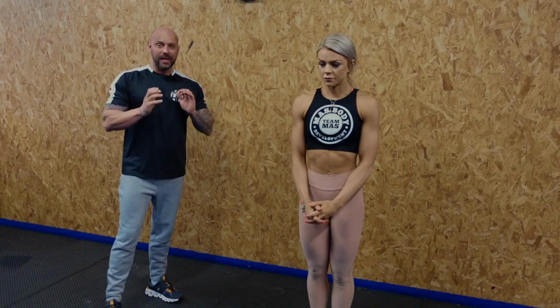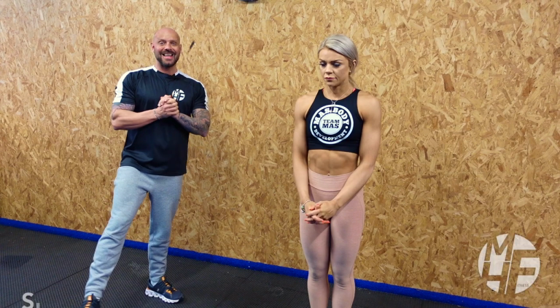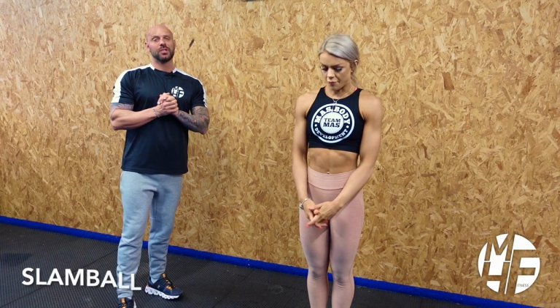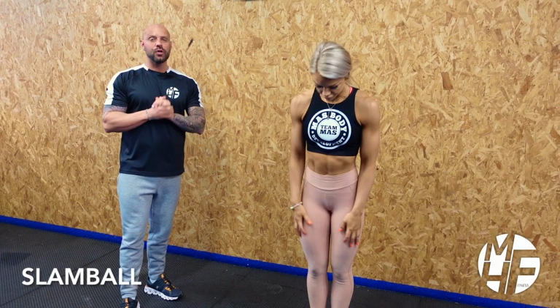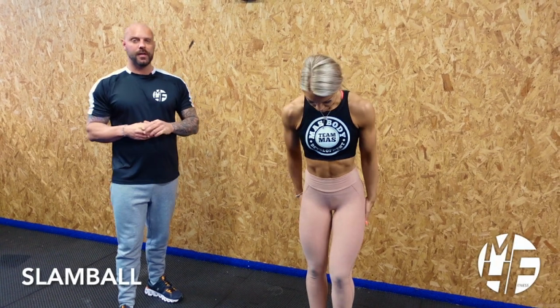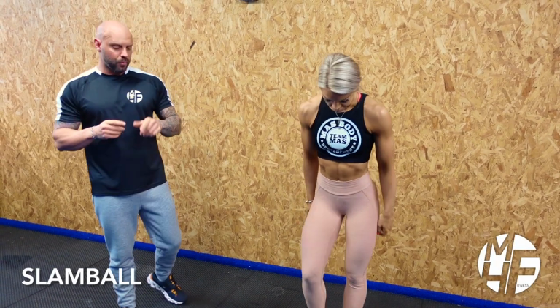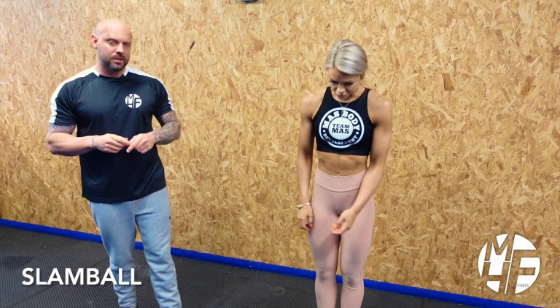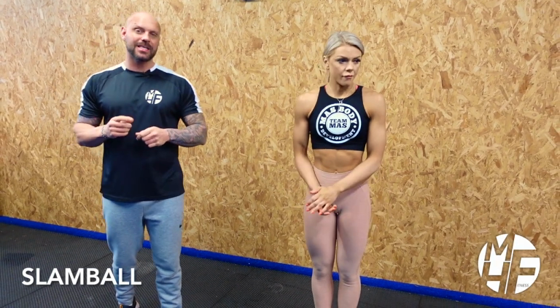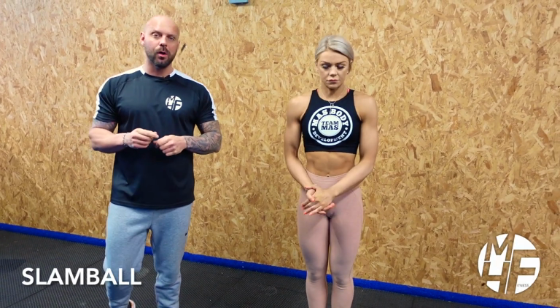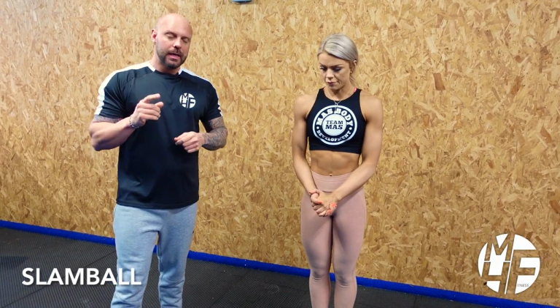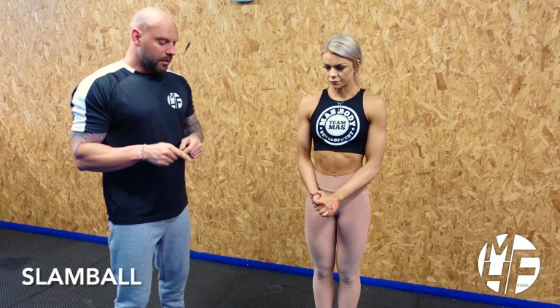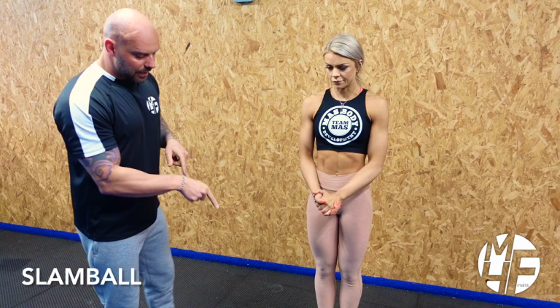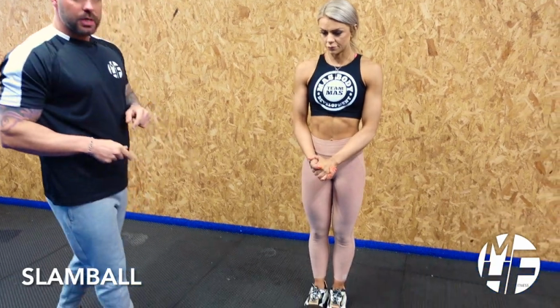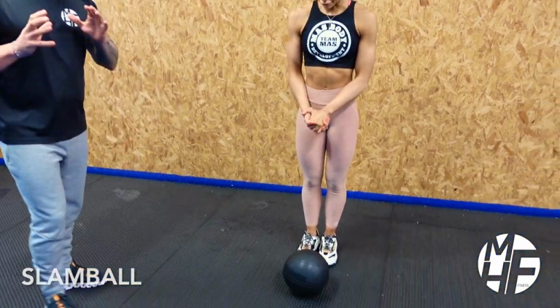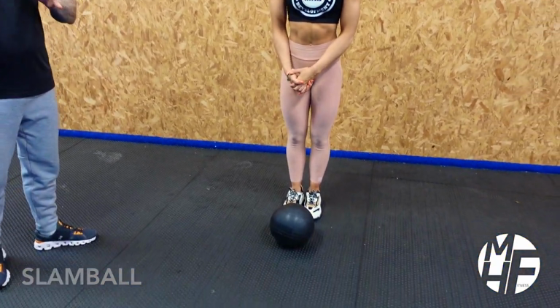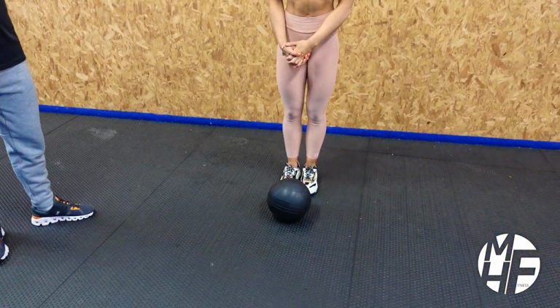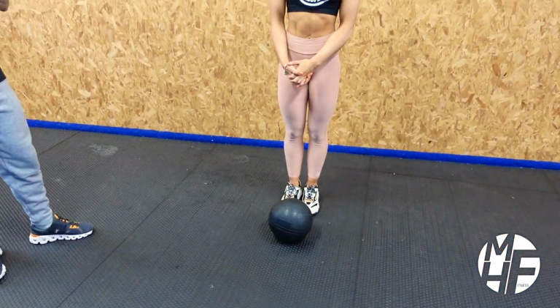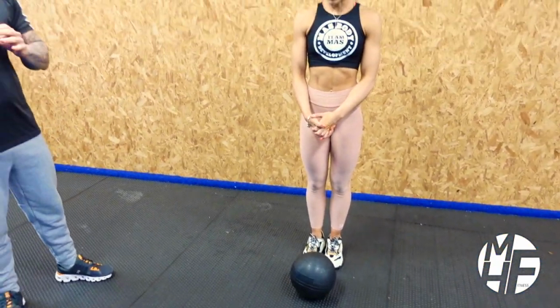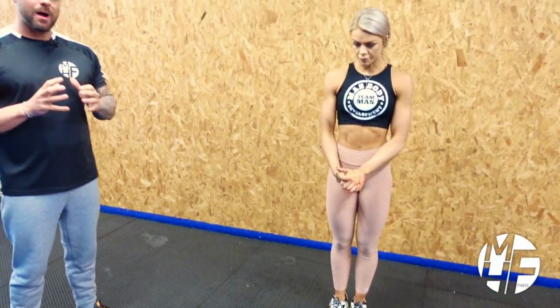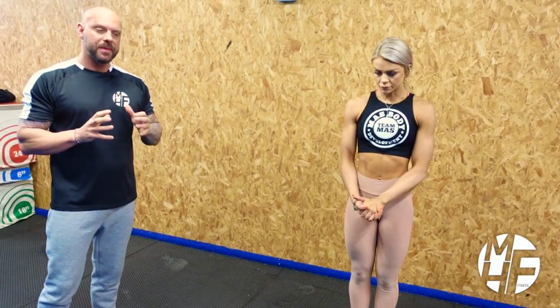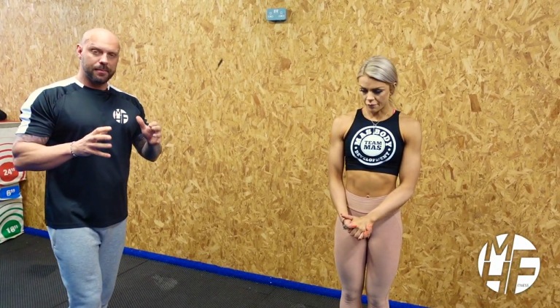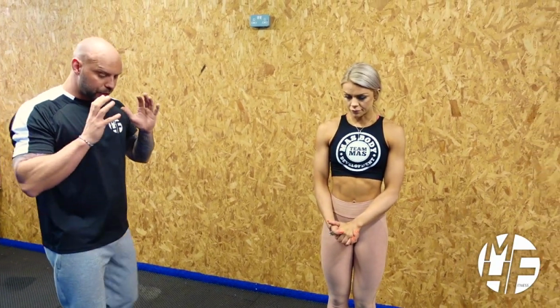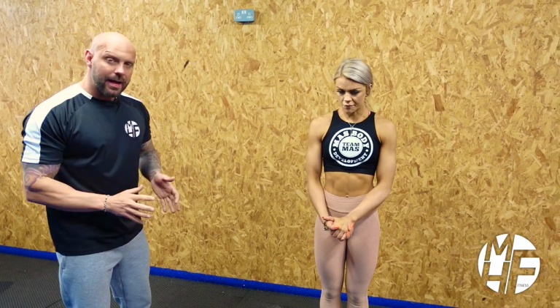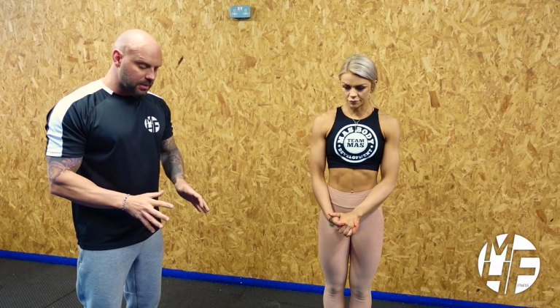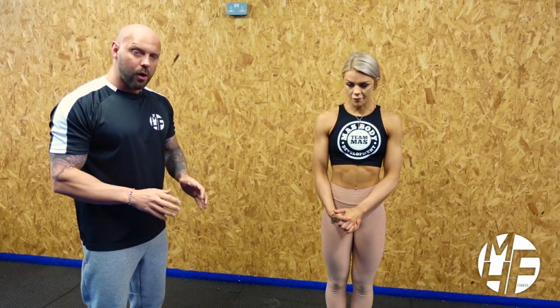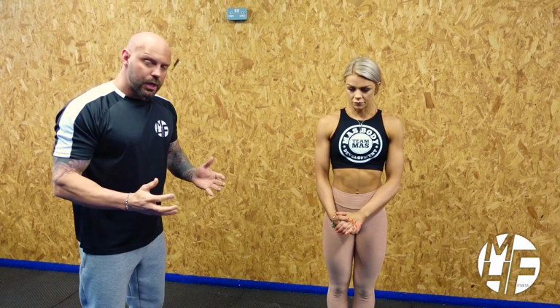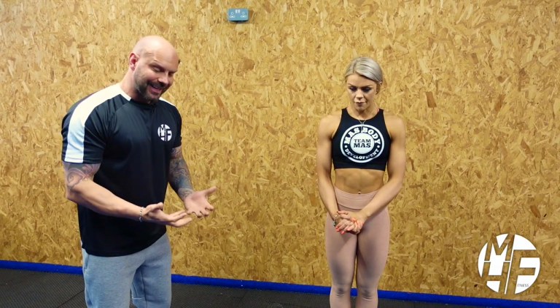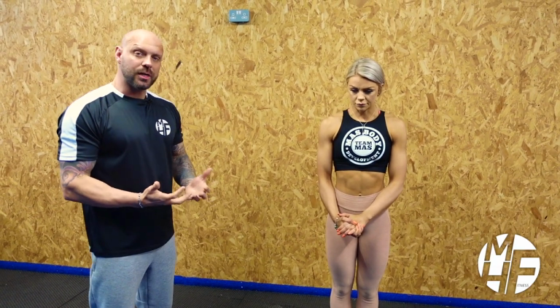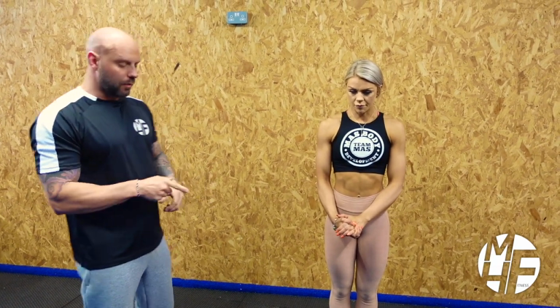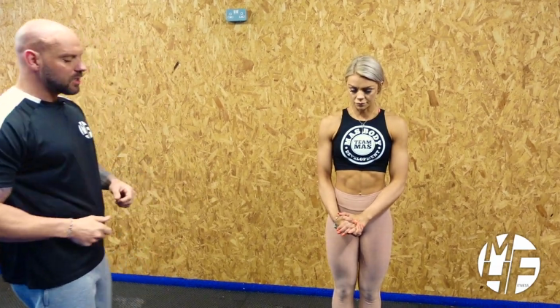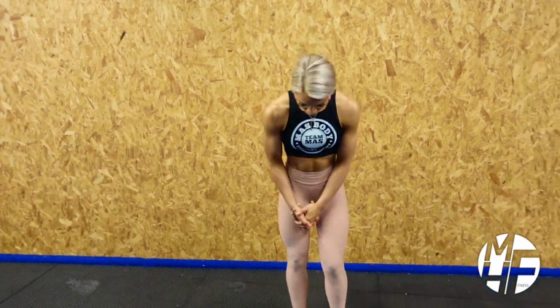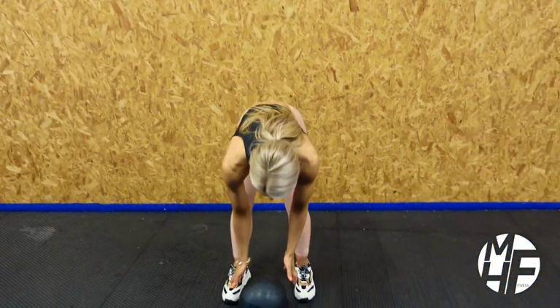Next up is some functional training and we're going to be using a slam ball. These slam balls don't bounce, but we need to generate enough power to throw it against the floor so we can catch it off the ground. I'm going to show you how to perform this now.